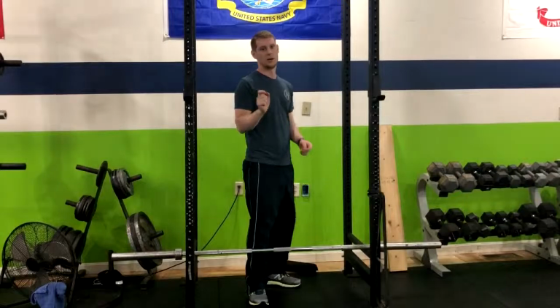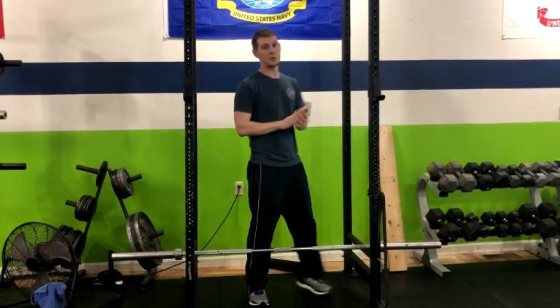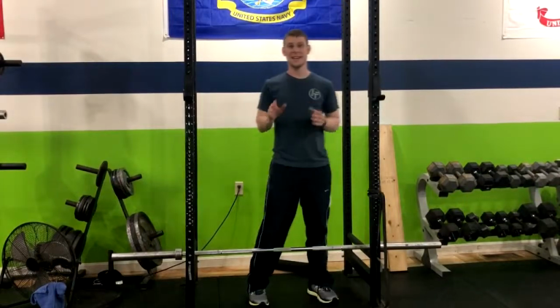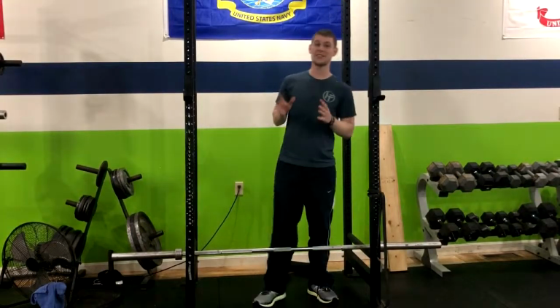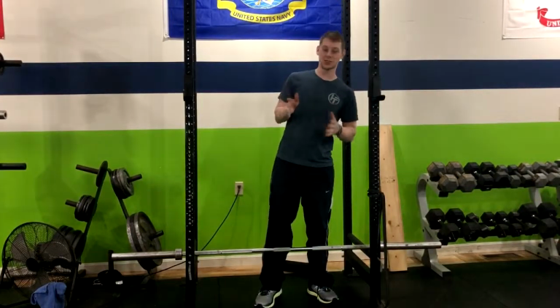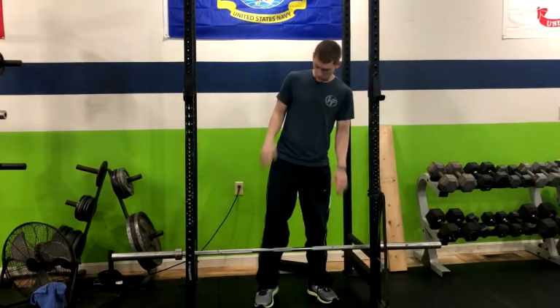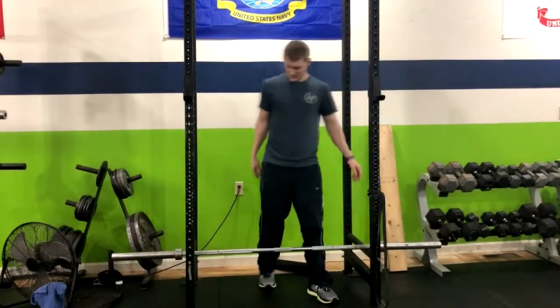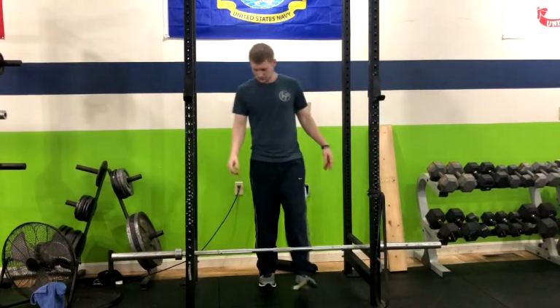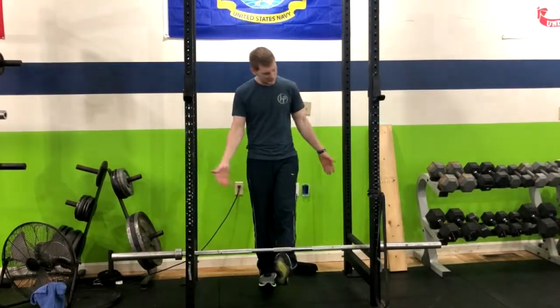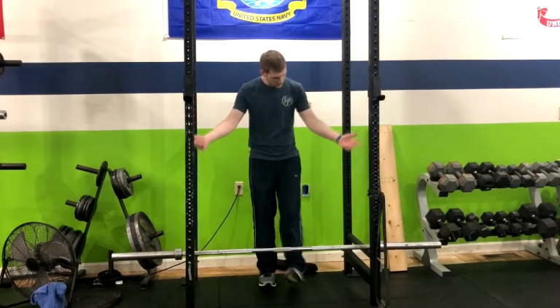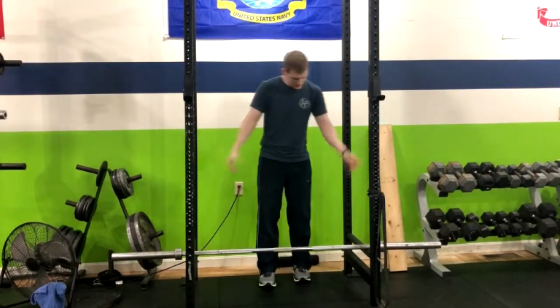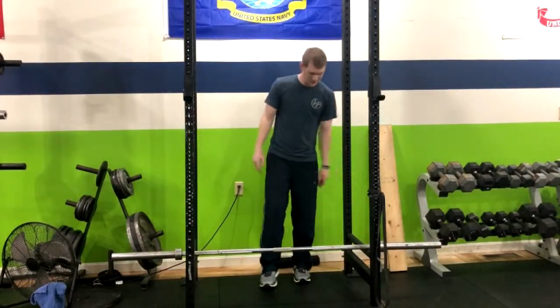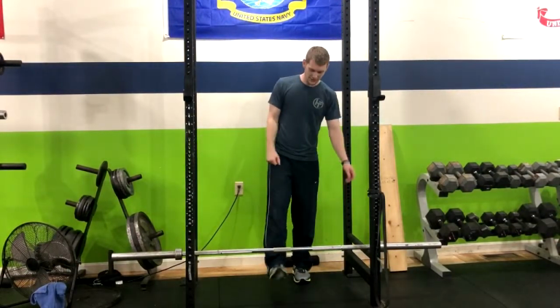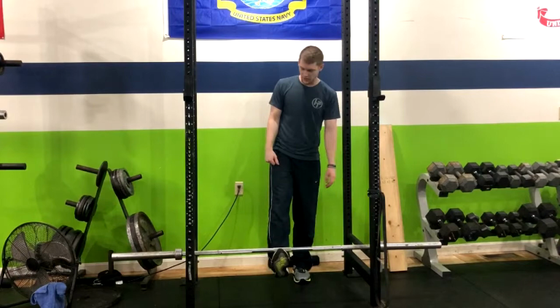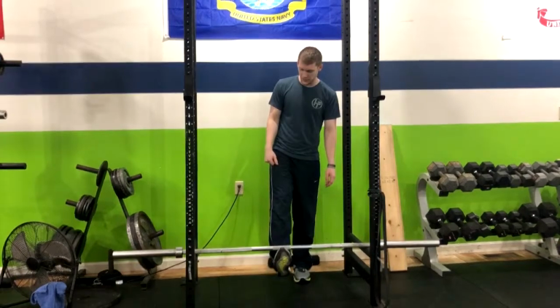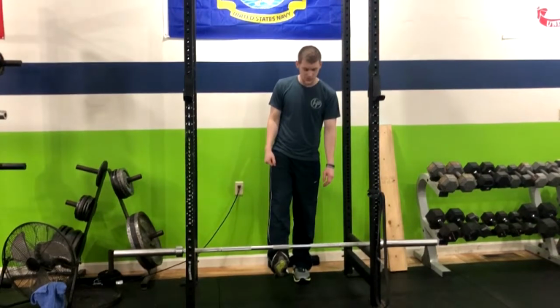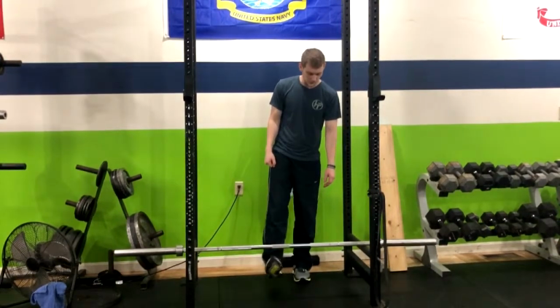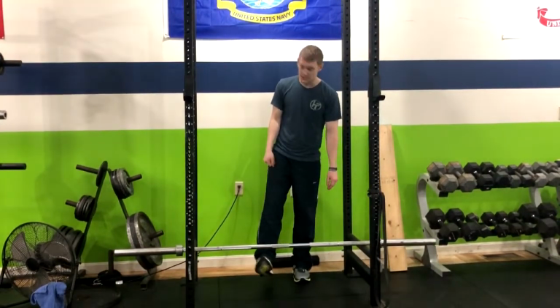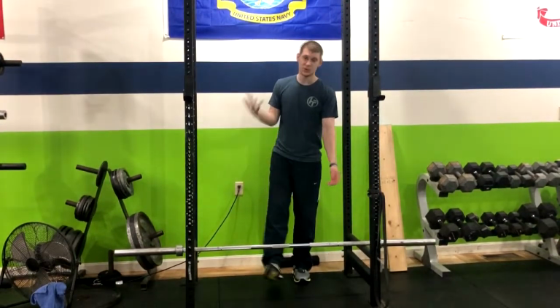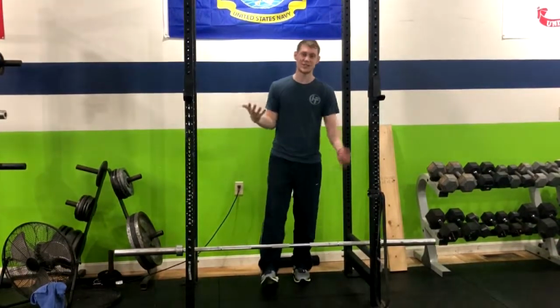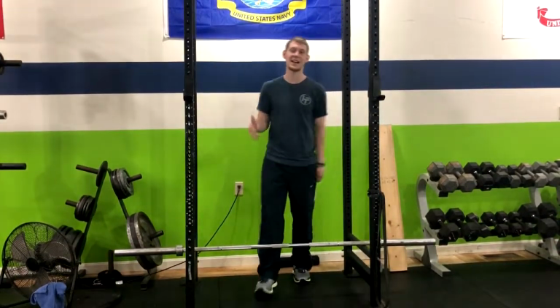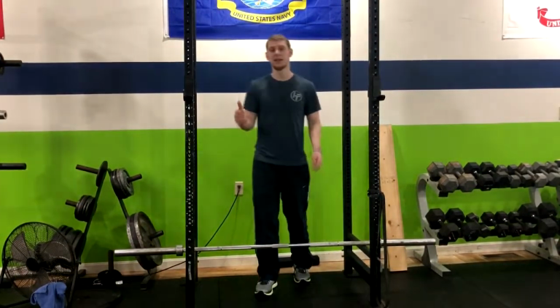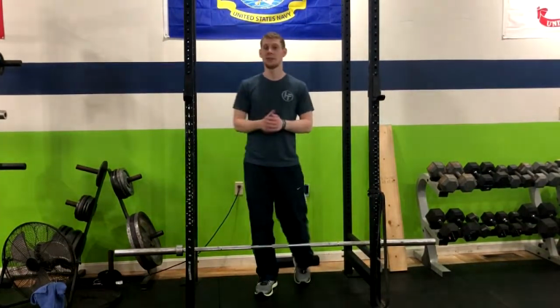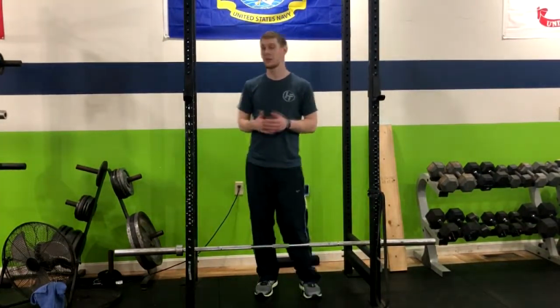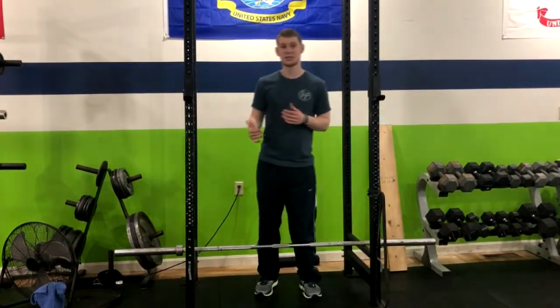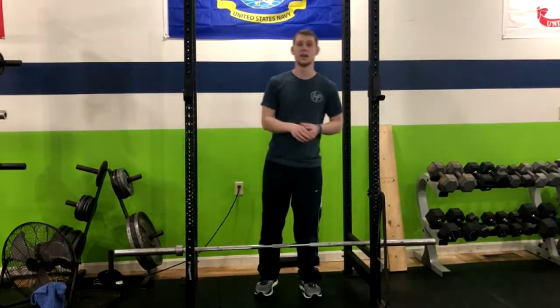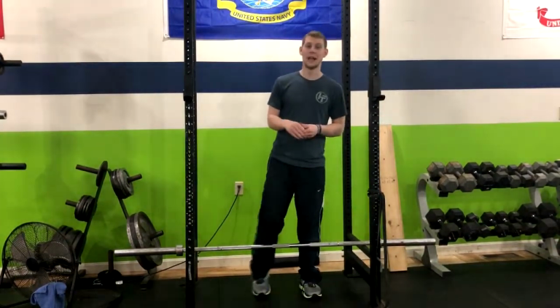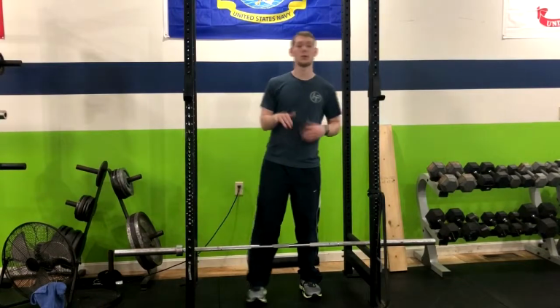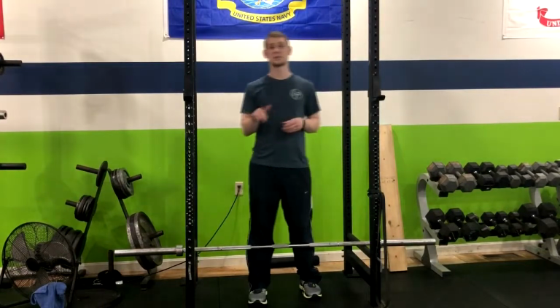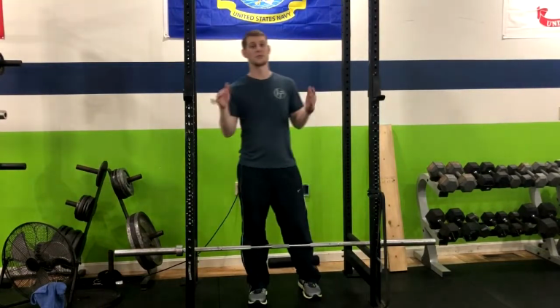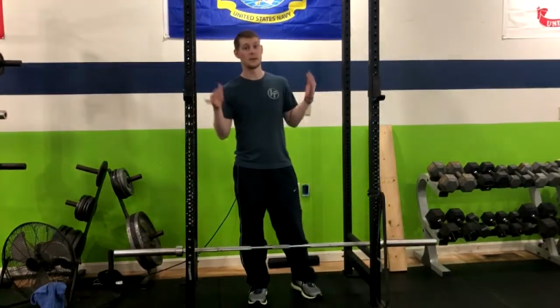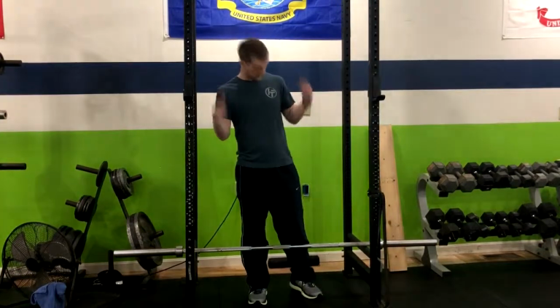We have the sumo deadlift from pins. As you notice, the bar is elevated off the ground — that's from pins. You can adjust that height depending on the person and what works best for their mobility.